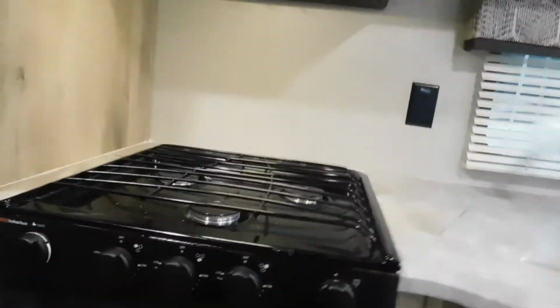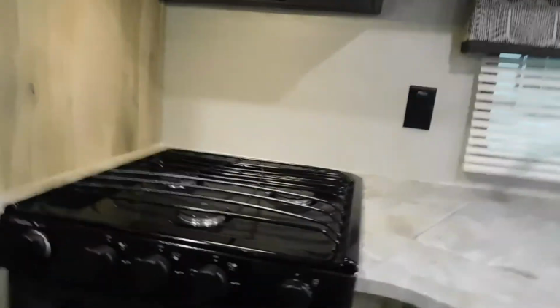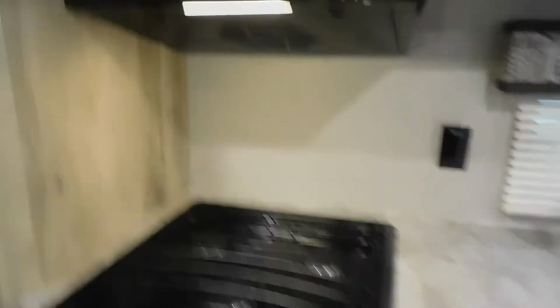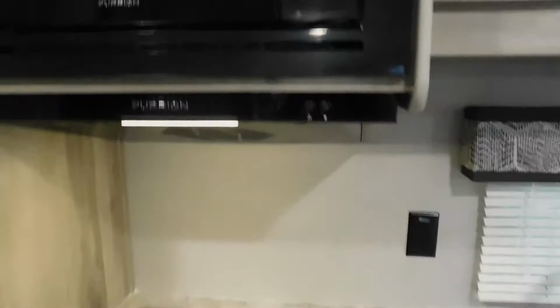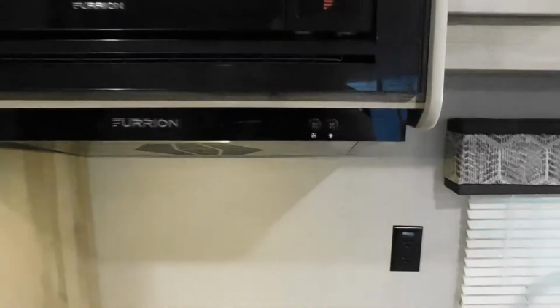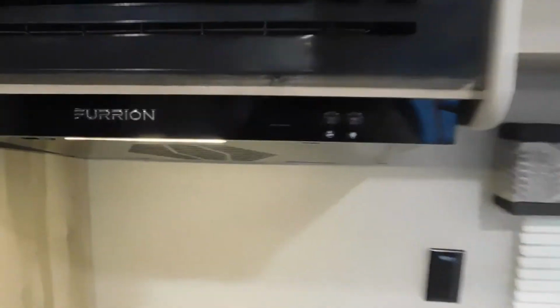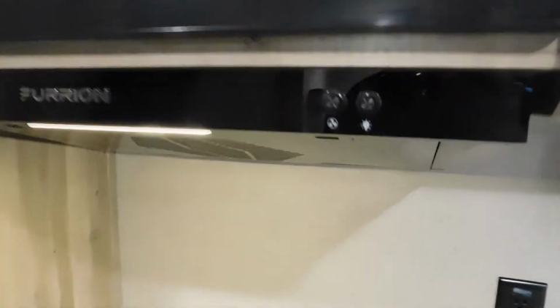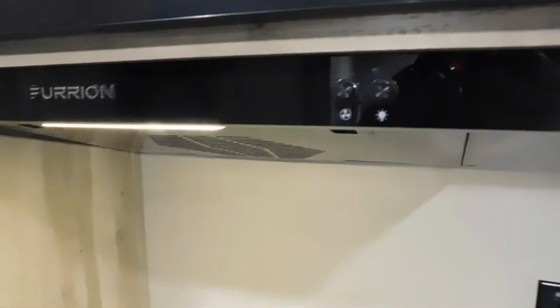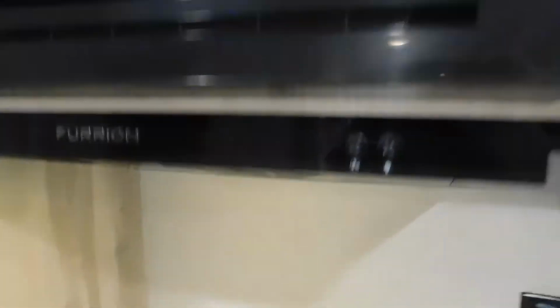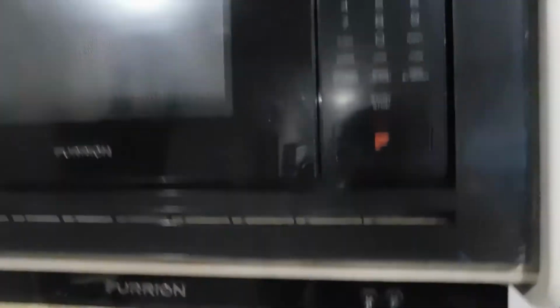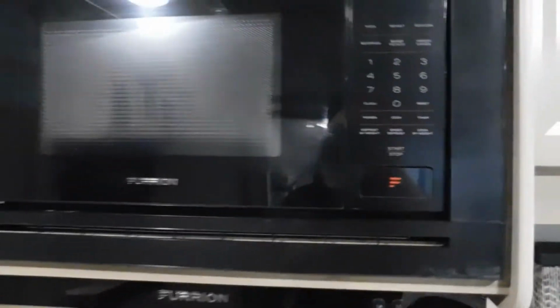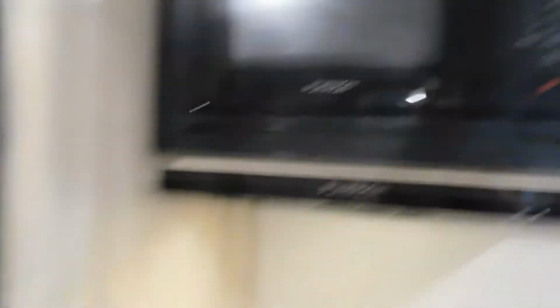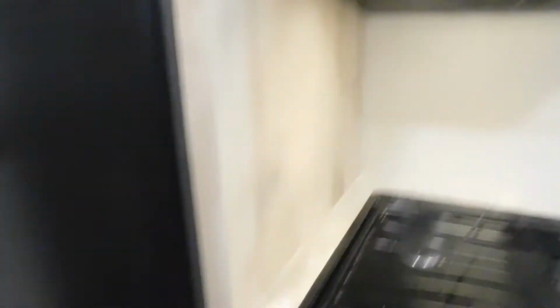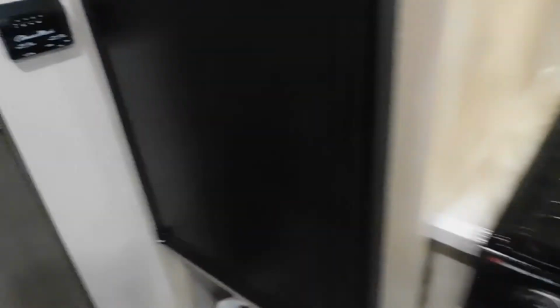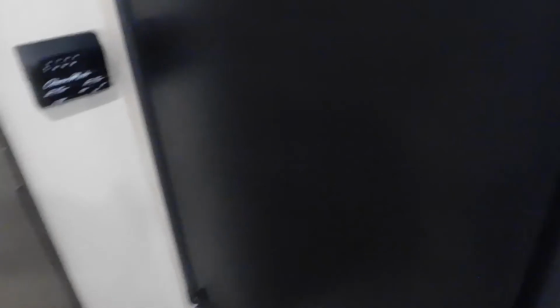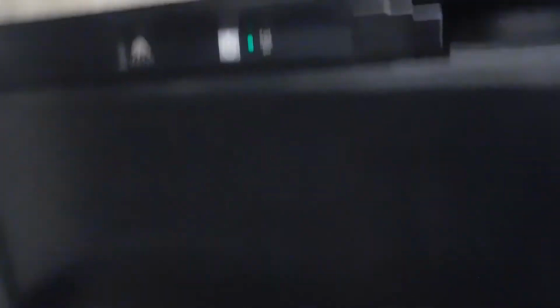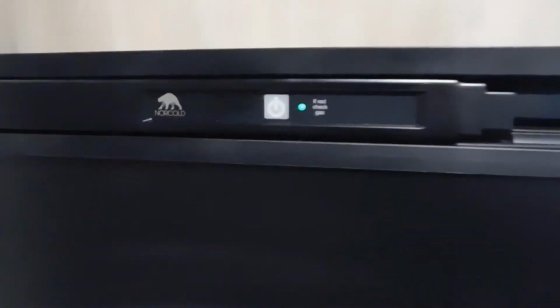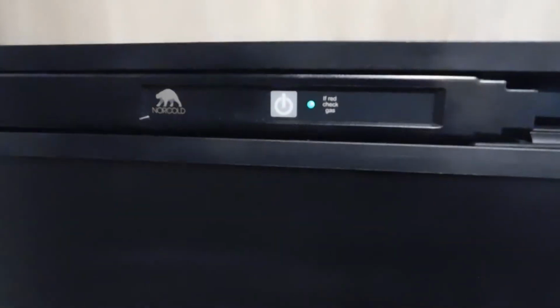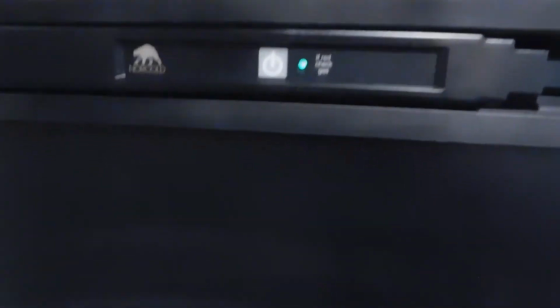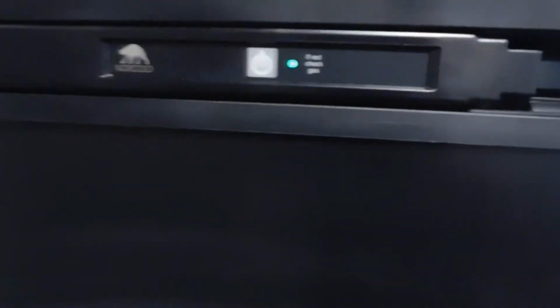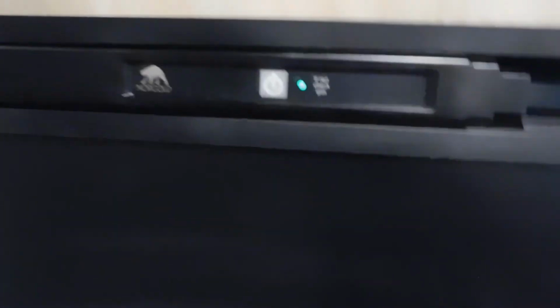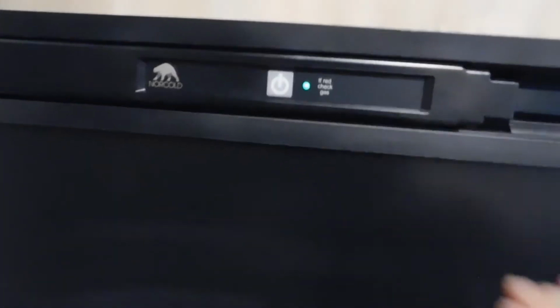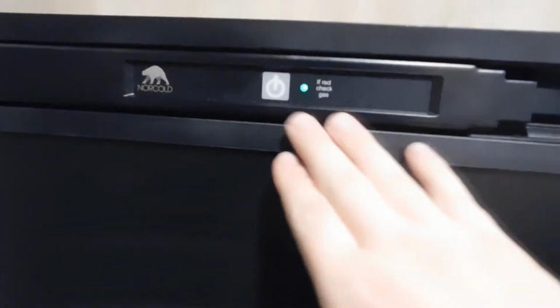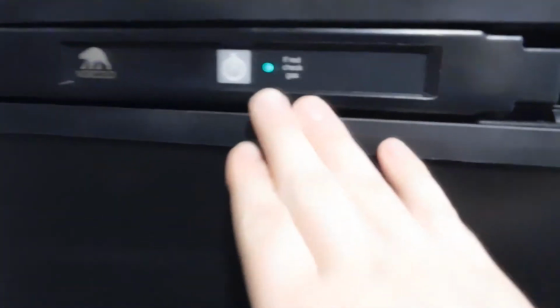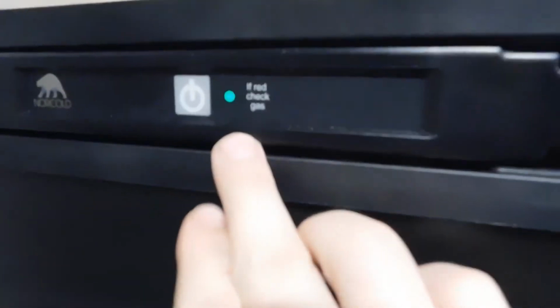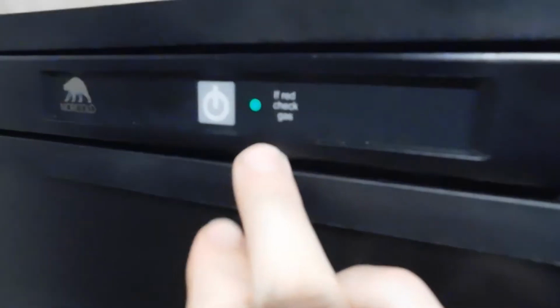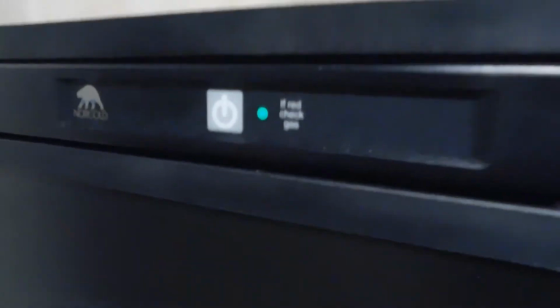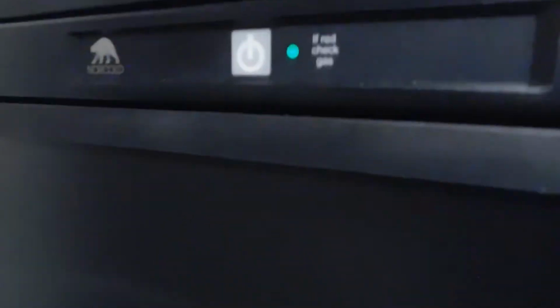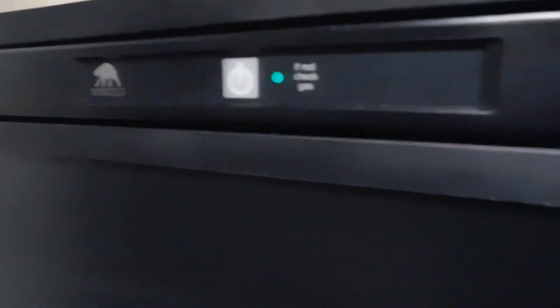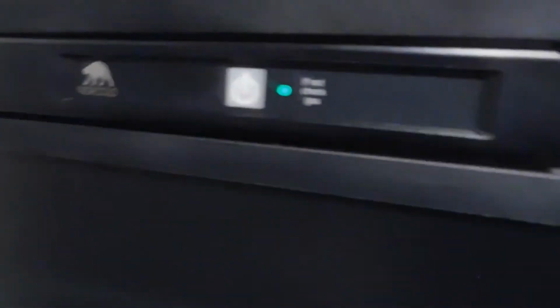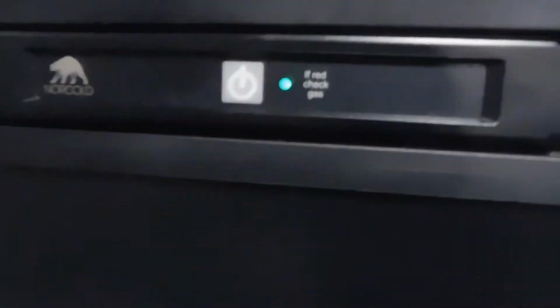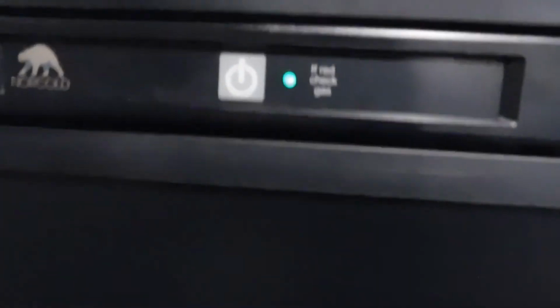This has a Suburban stovetop with an igniter built in just for the stovetop part, so you will have to manually light the pilot for the oven. It has a Furrion fan and light, a Furrion microwave, and a Norcold refrigerator. The Norcold has auto changeover mode built right in.